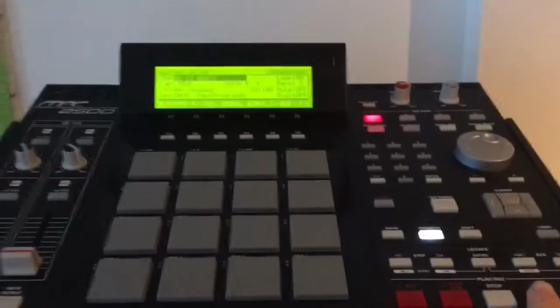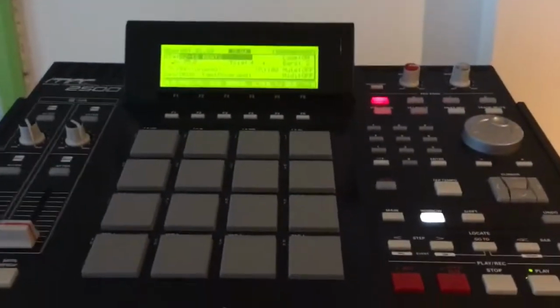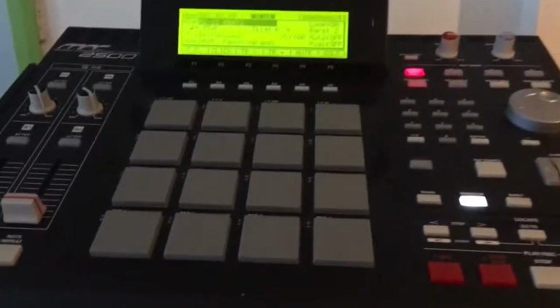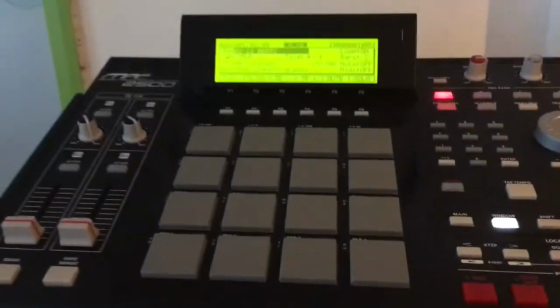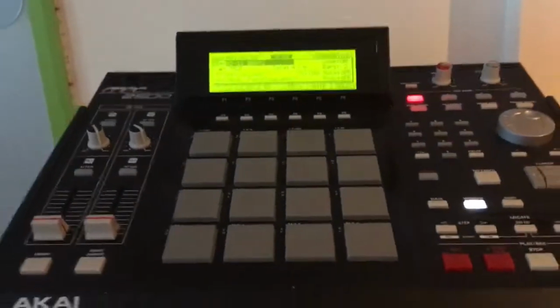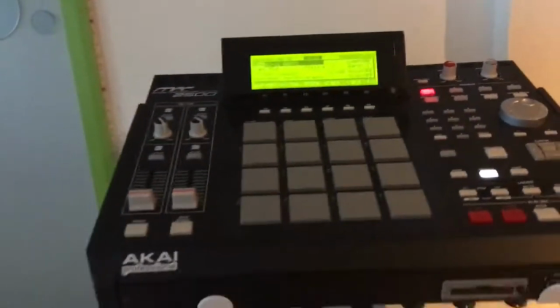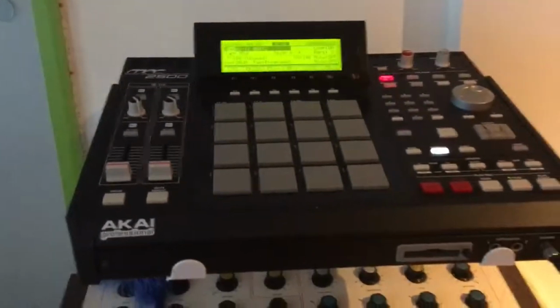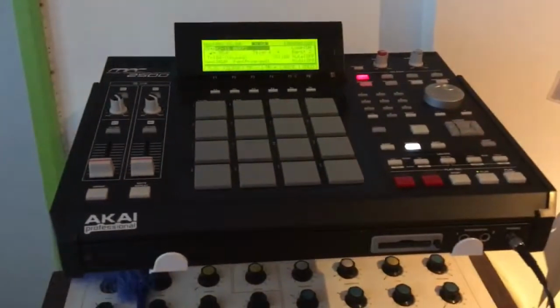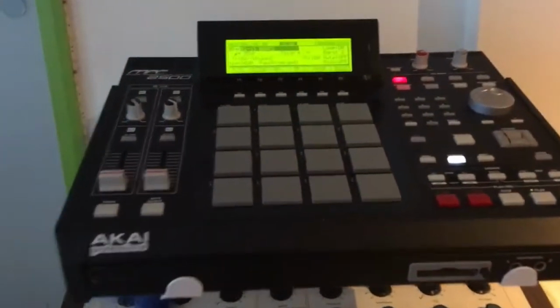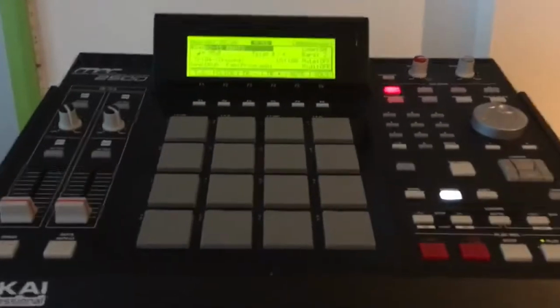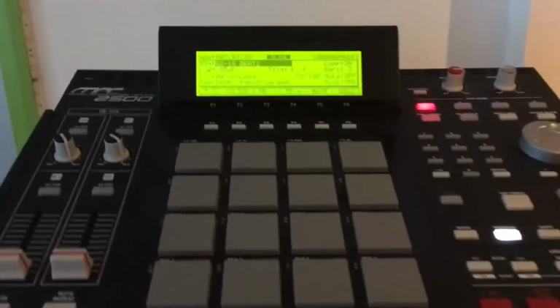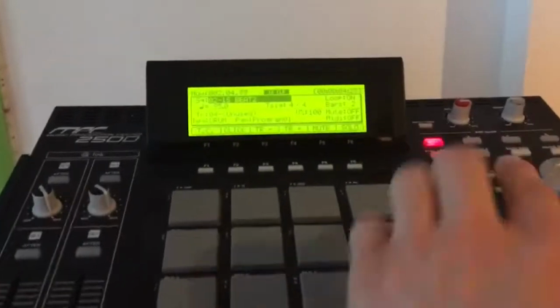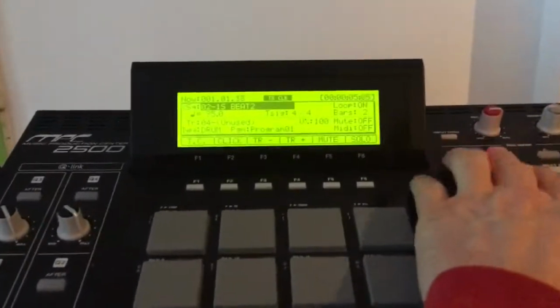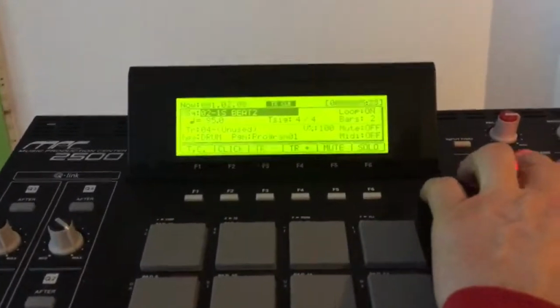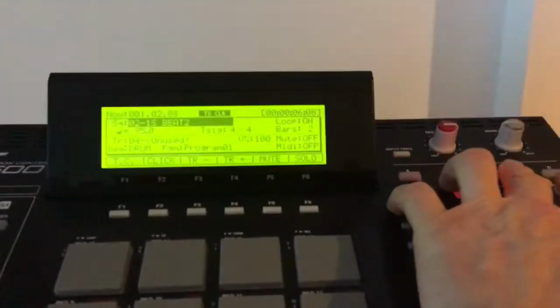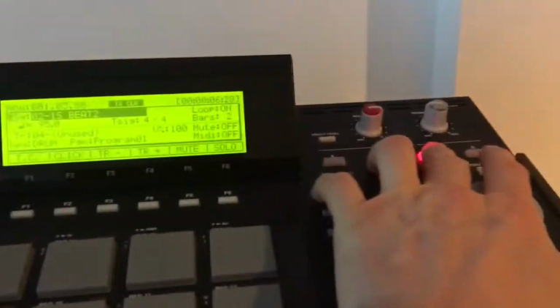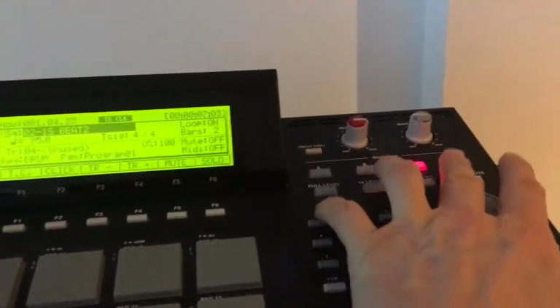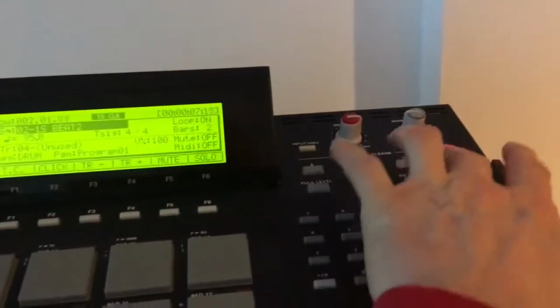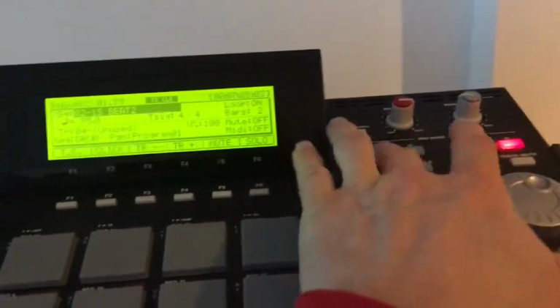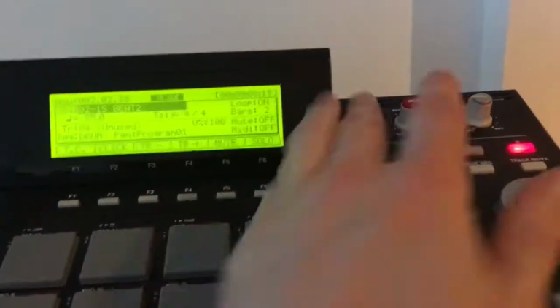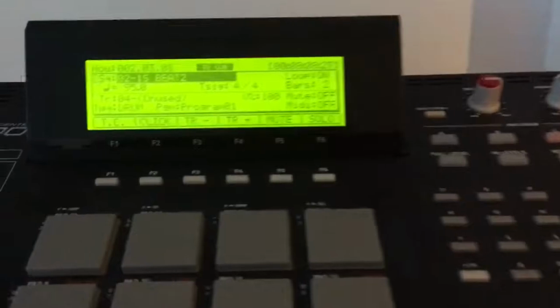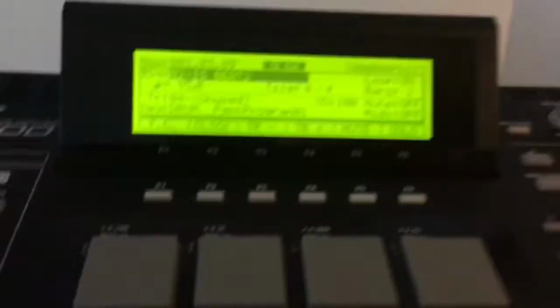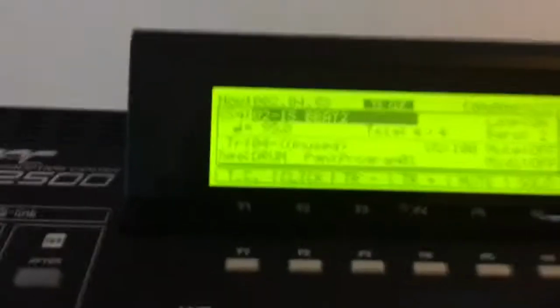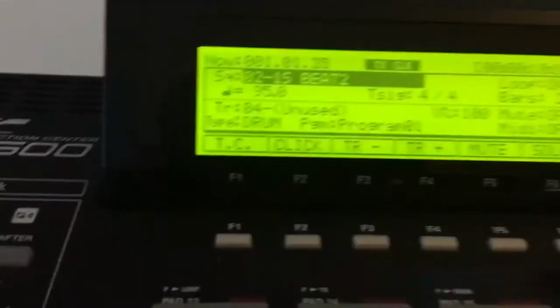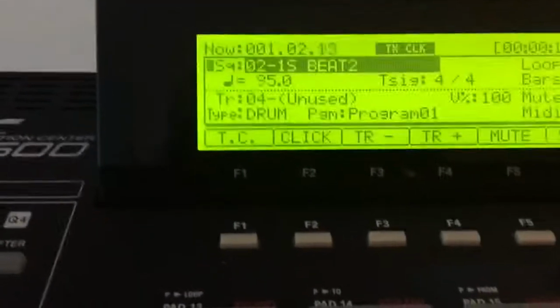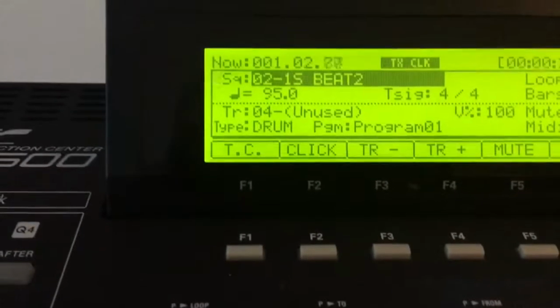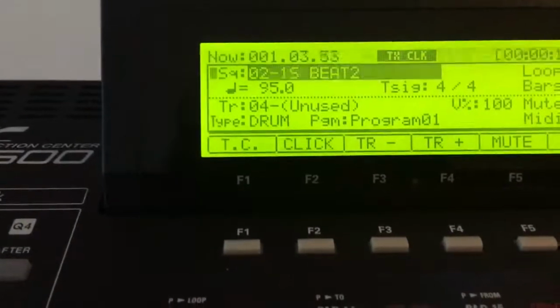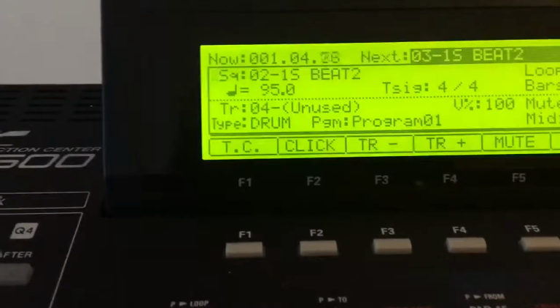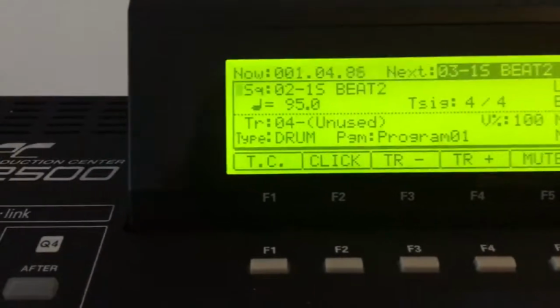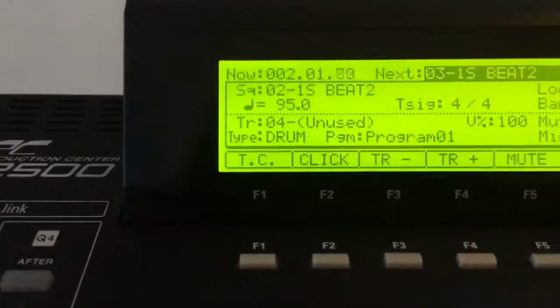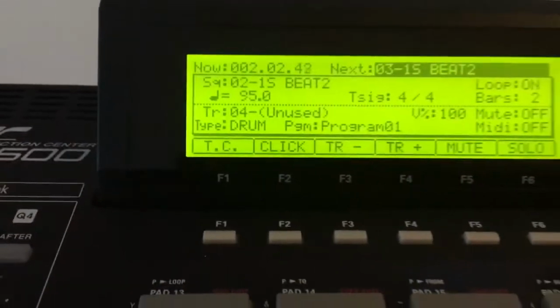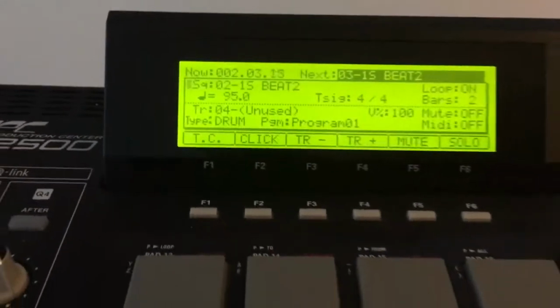Let's press play — yeah, there's sound coming out of it, it's all good. All your banks and buttons work, everything checks out. The jog wheel is all good — let's just have a little twiddle.